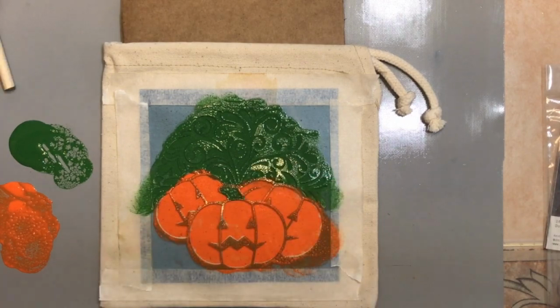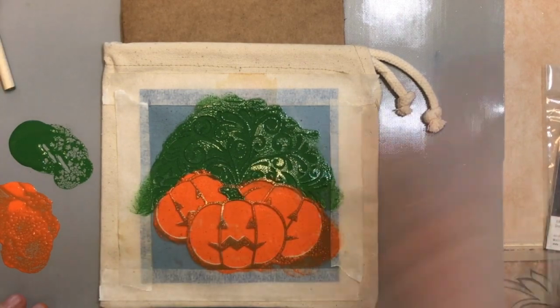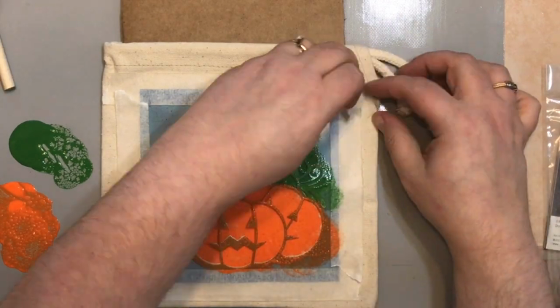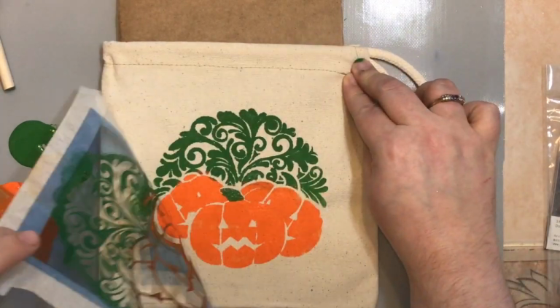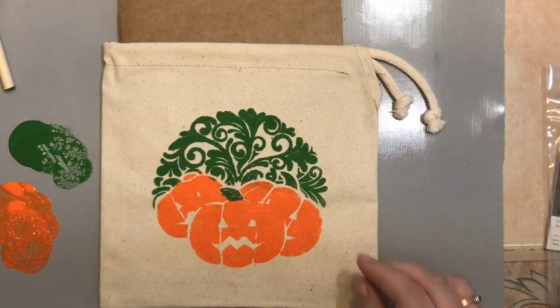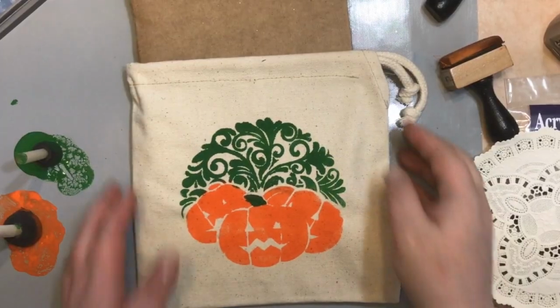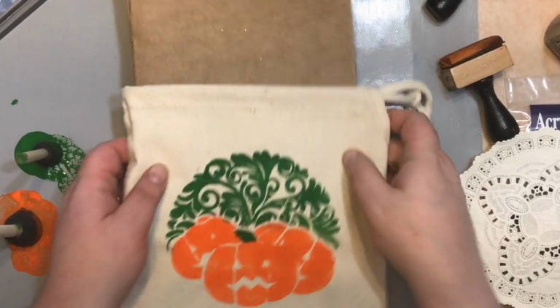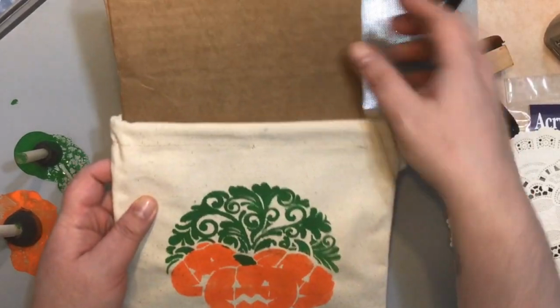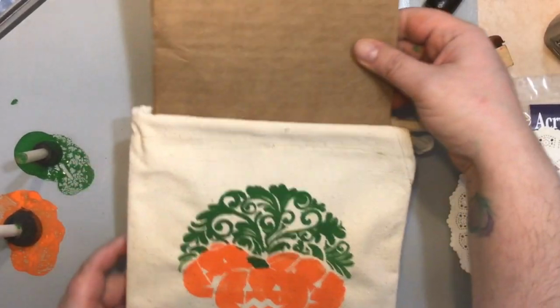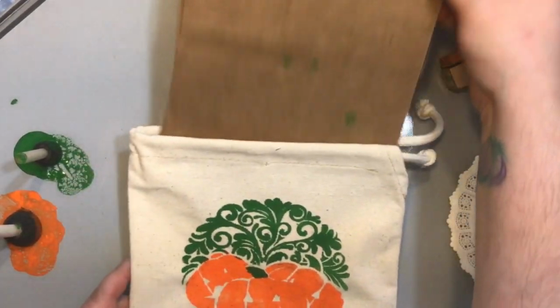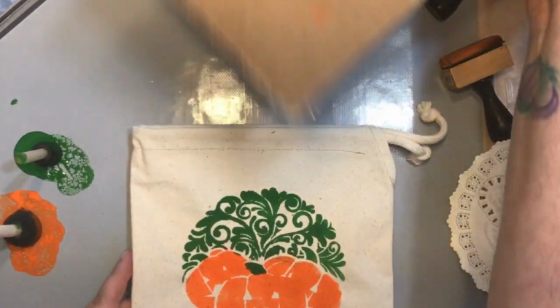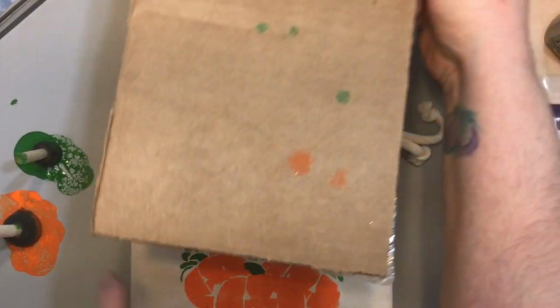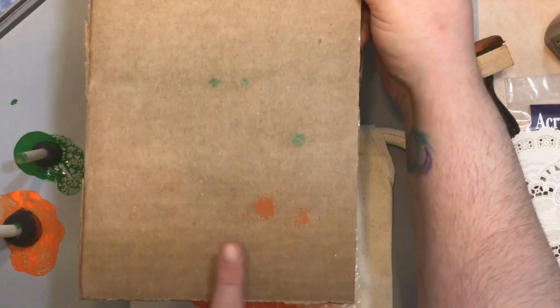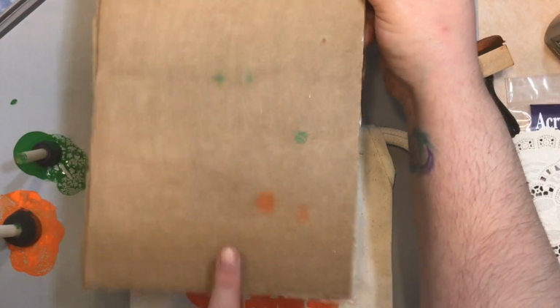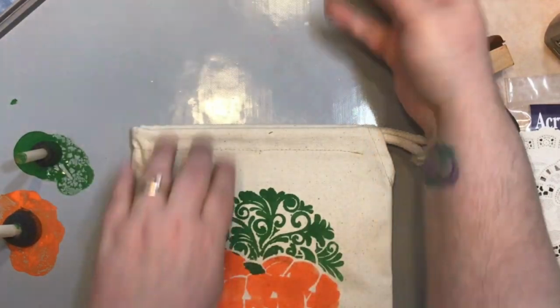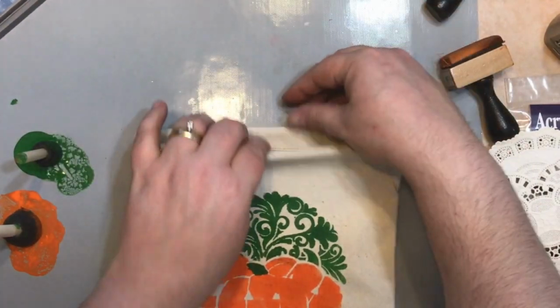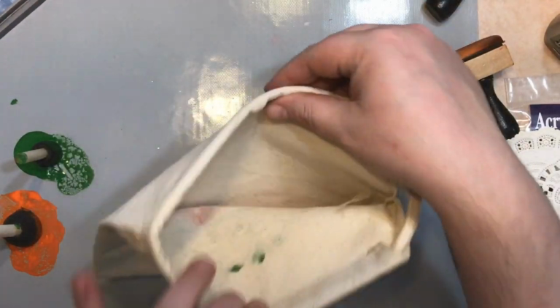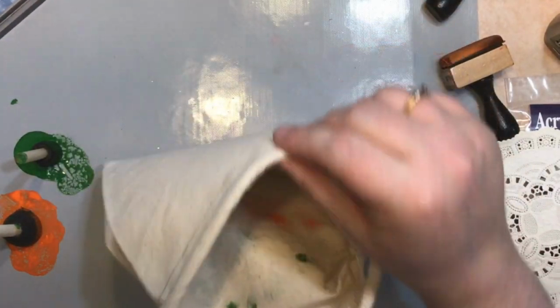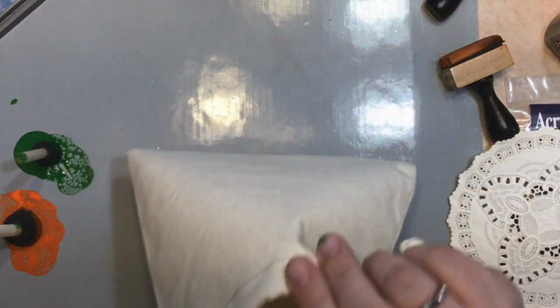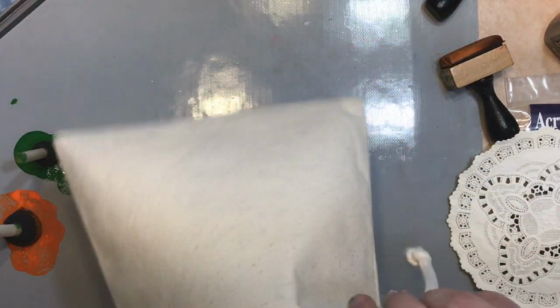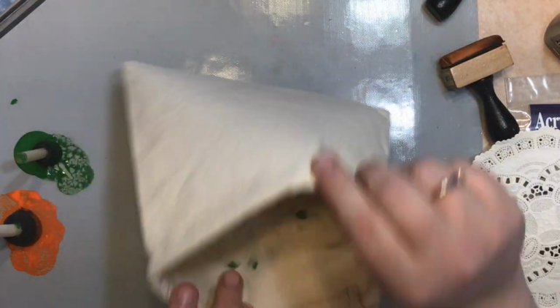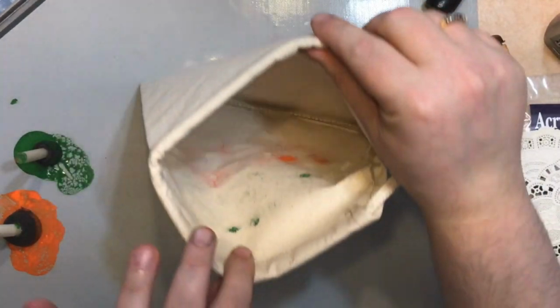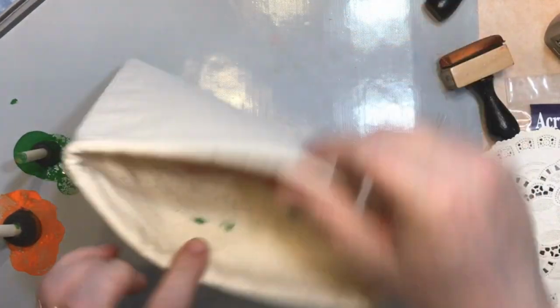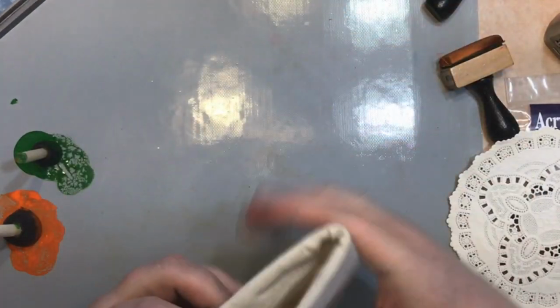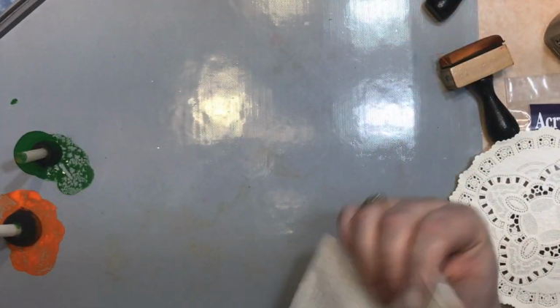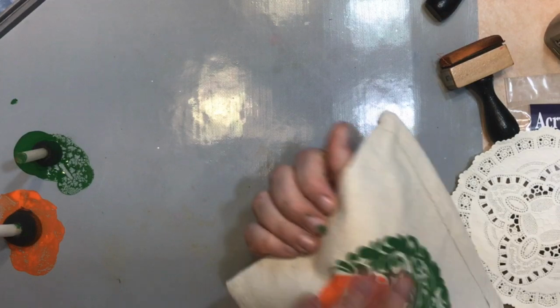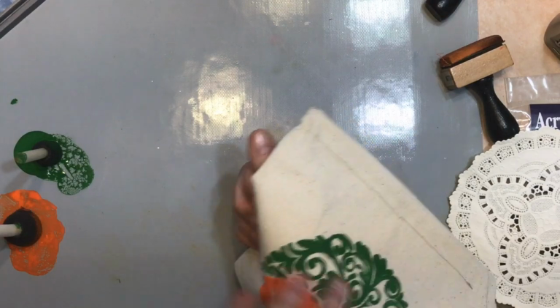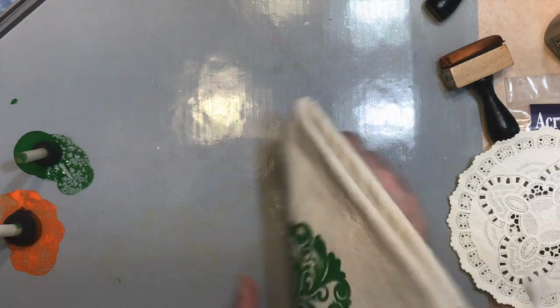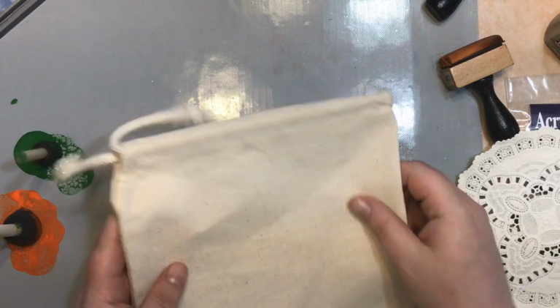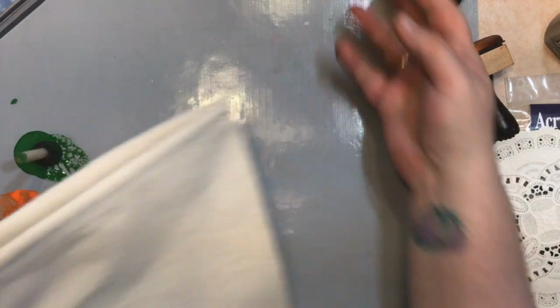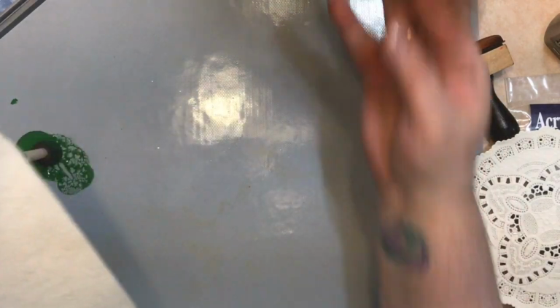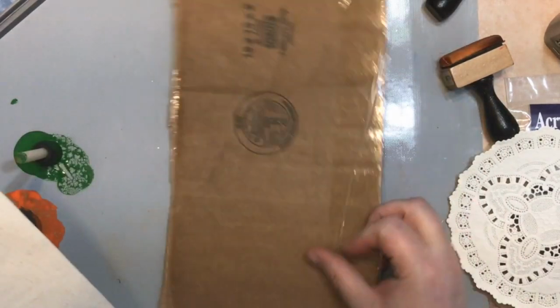Let the paint on your canvas dry until it is no longer wet. As you can see, the cardboard did prevent bleed-through to the back of the bag. Keep your cardboard insert handy and insert it back inside your bag to prevent glue bleed-through later as well.